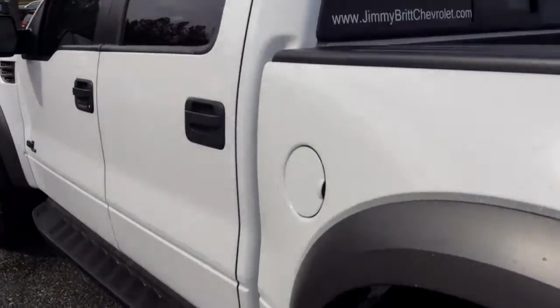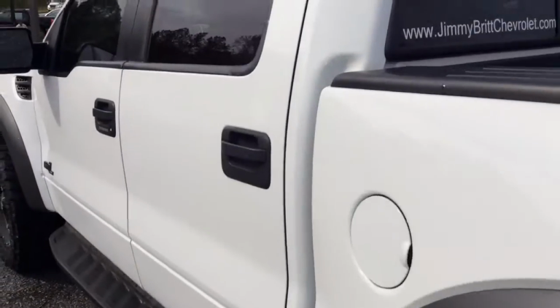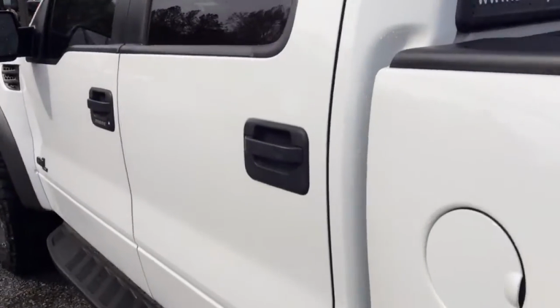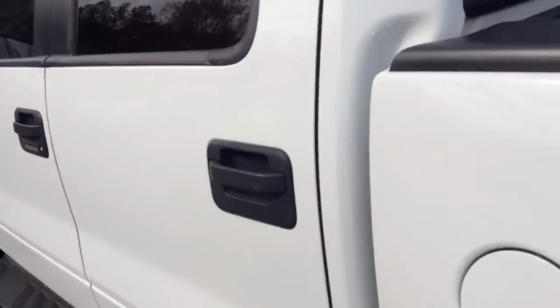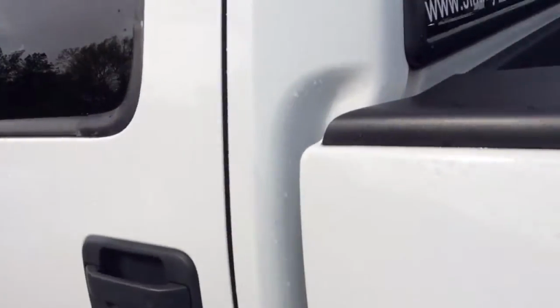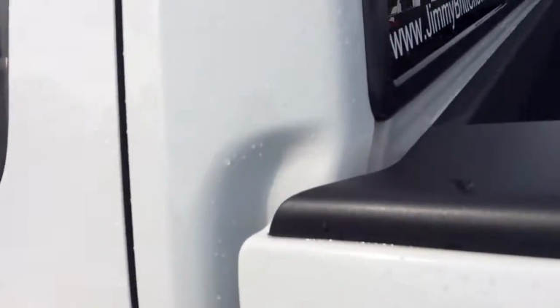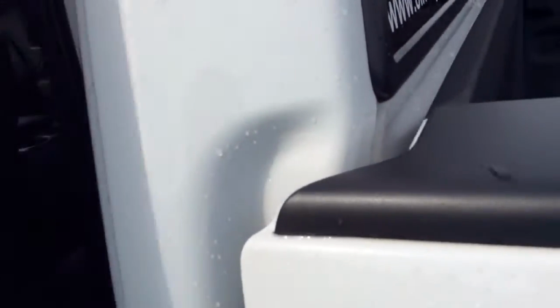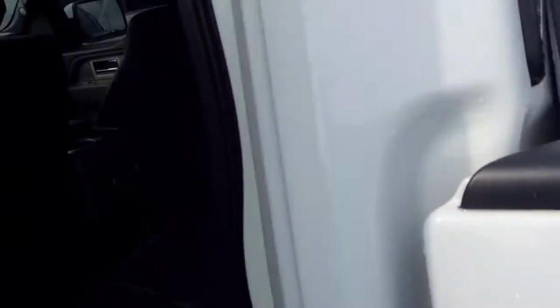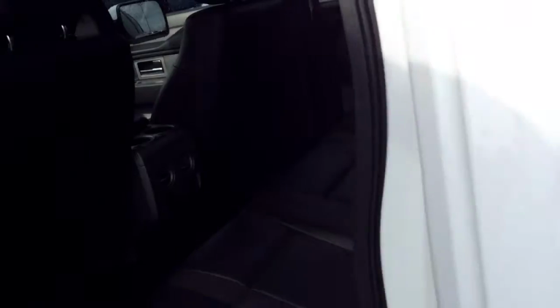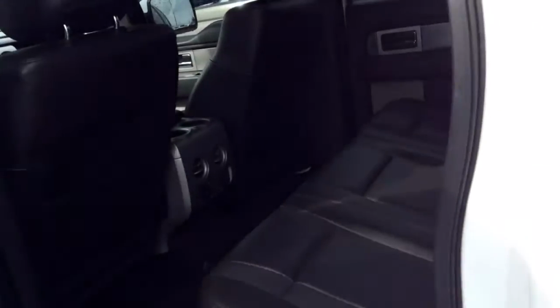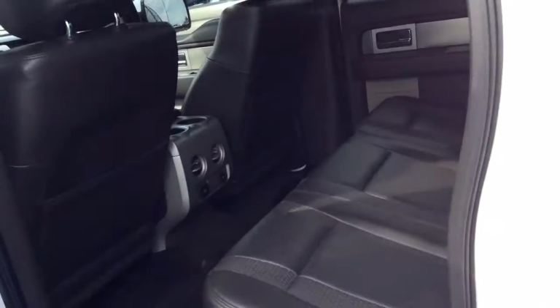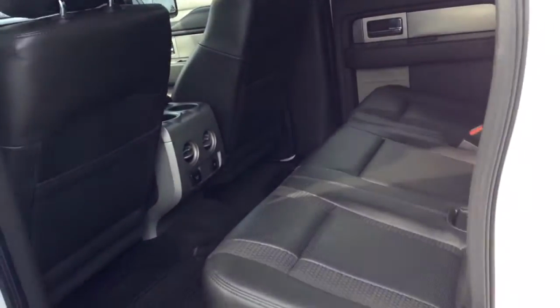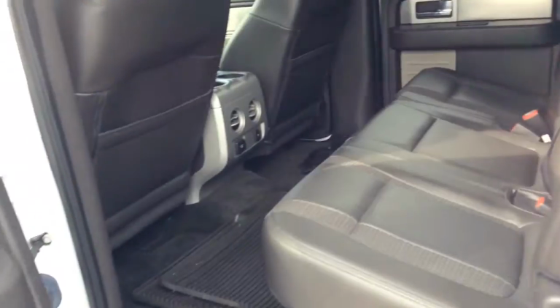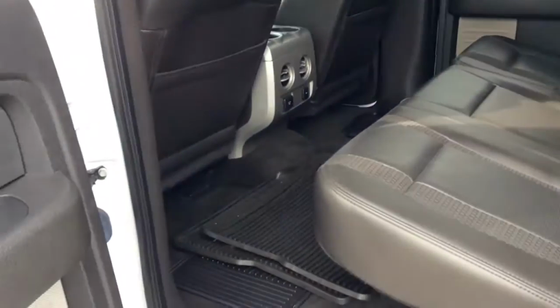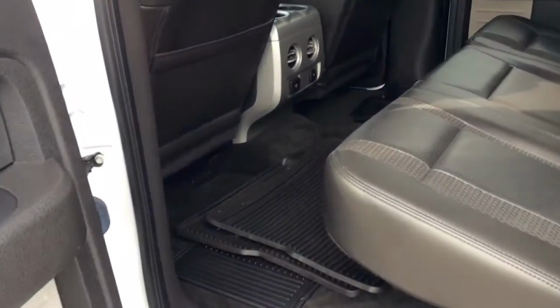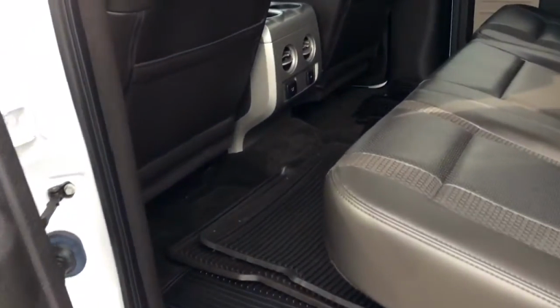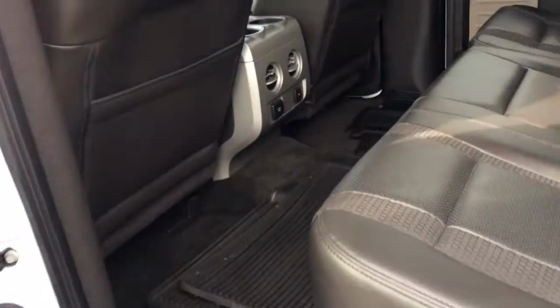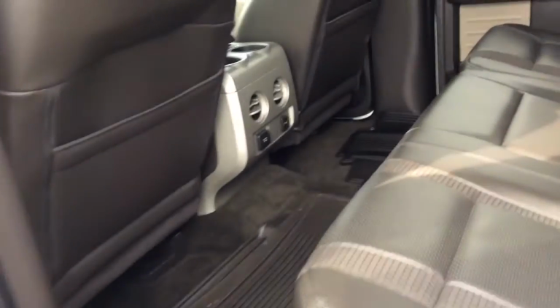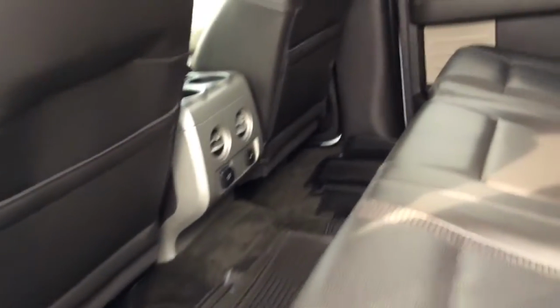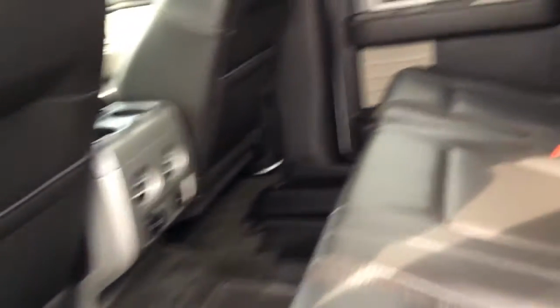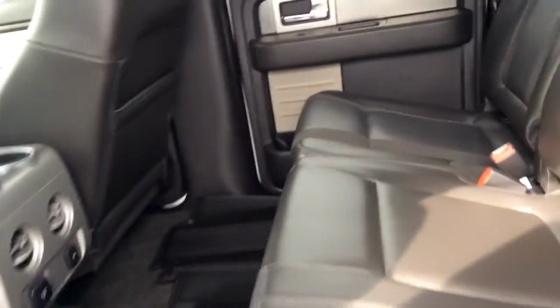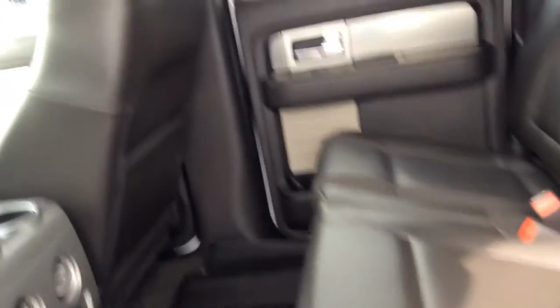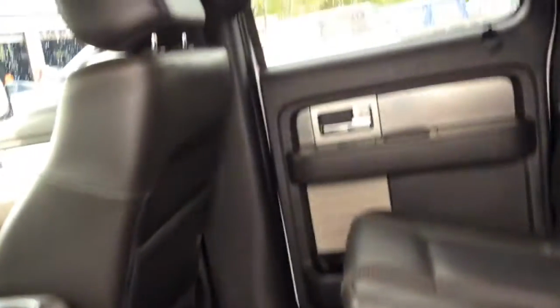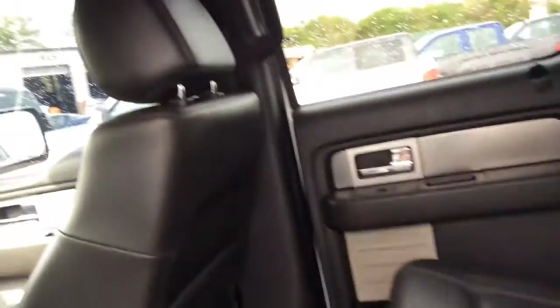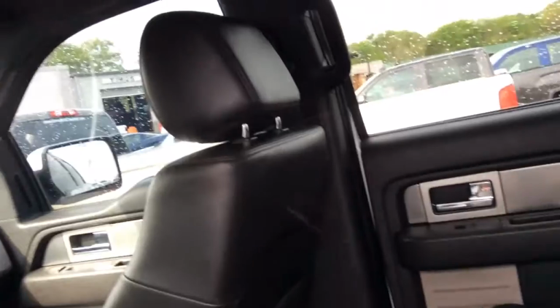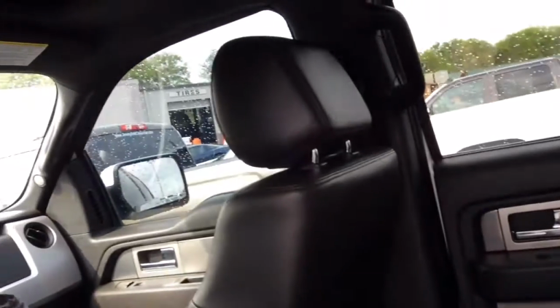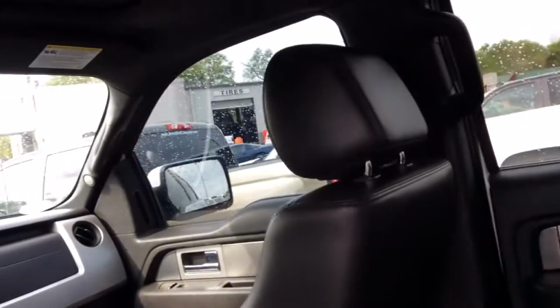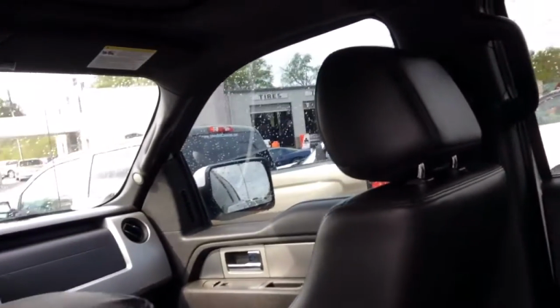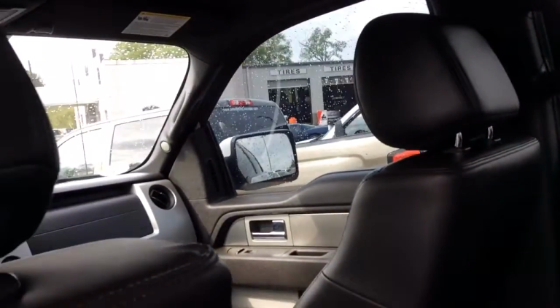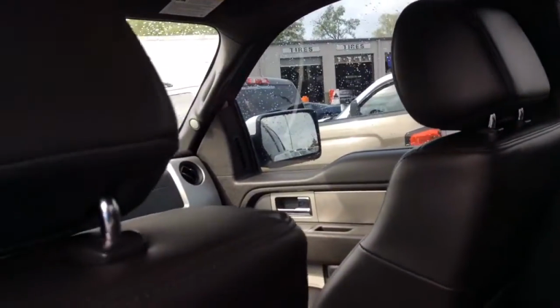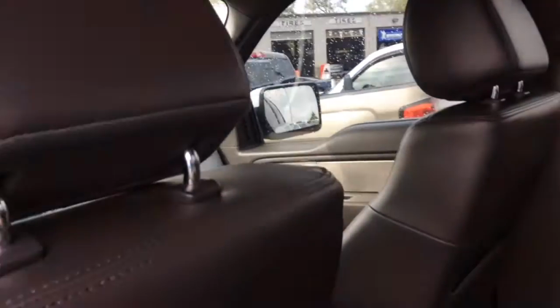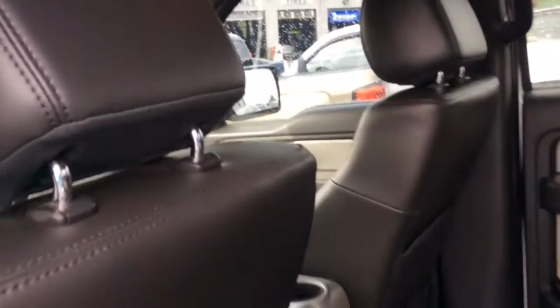Let's check out the back seat. So much room back here, very nice.